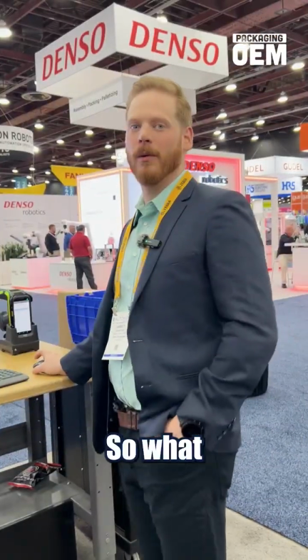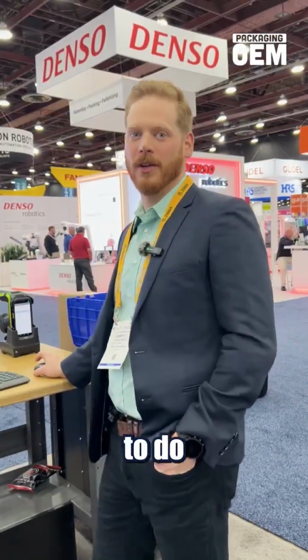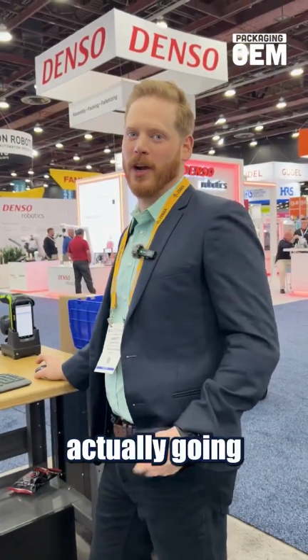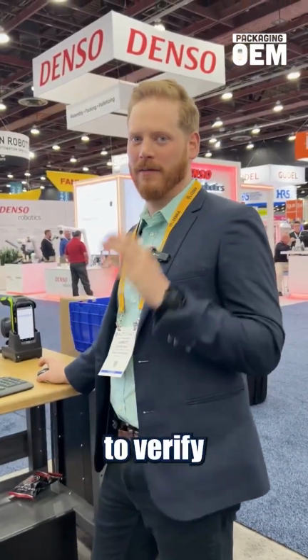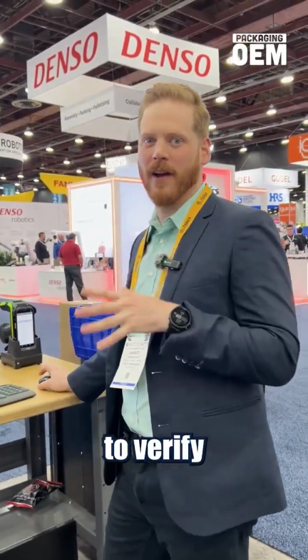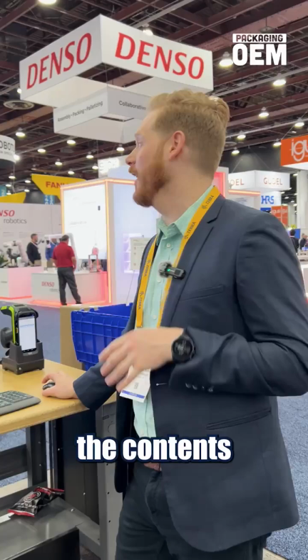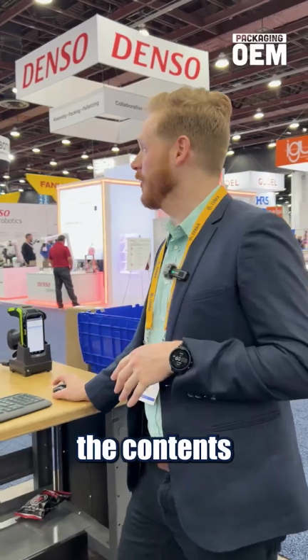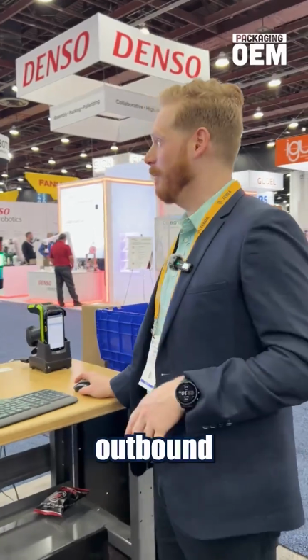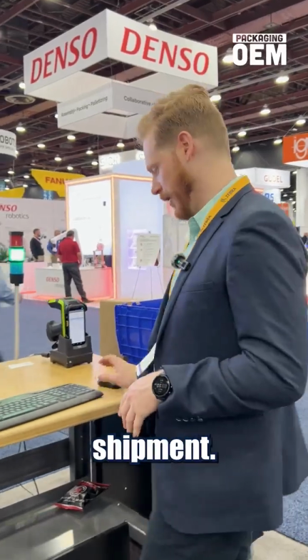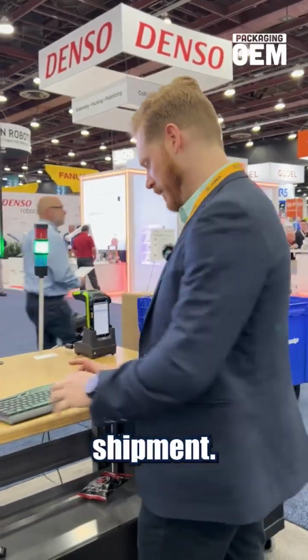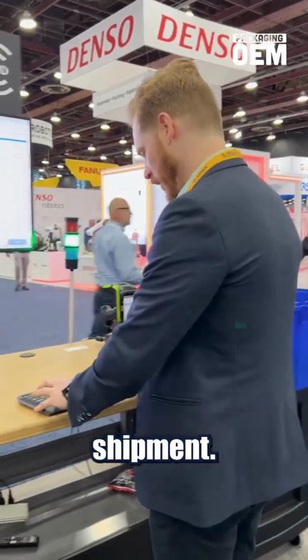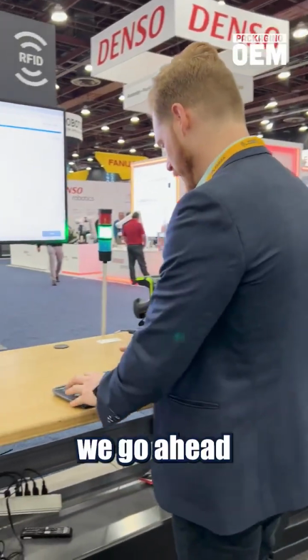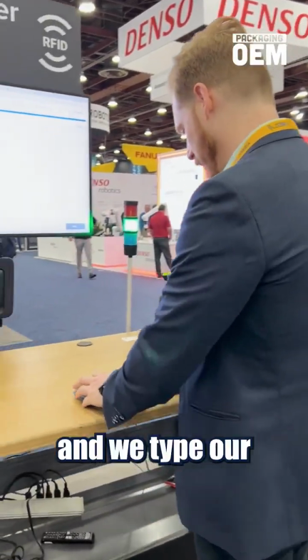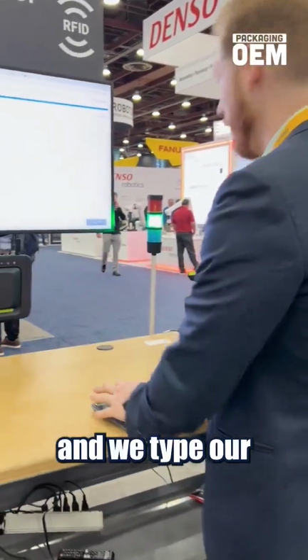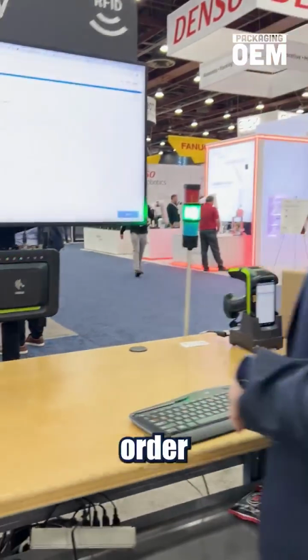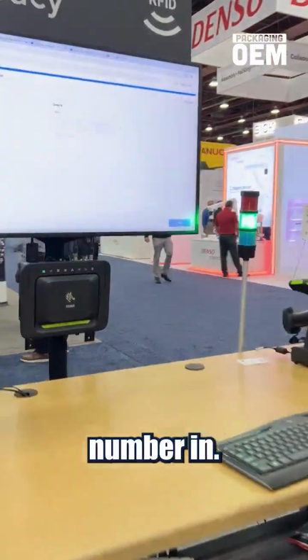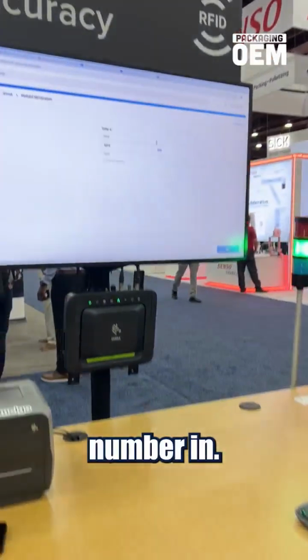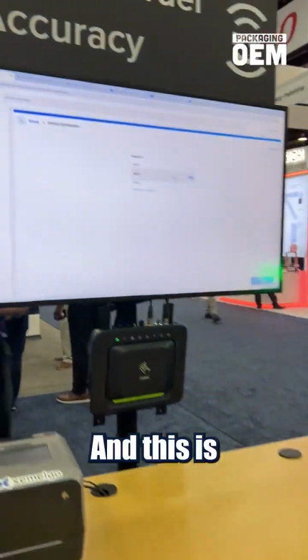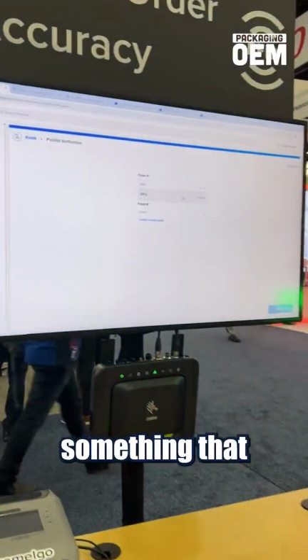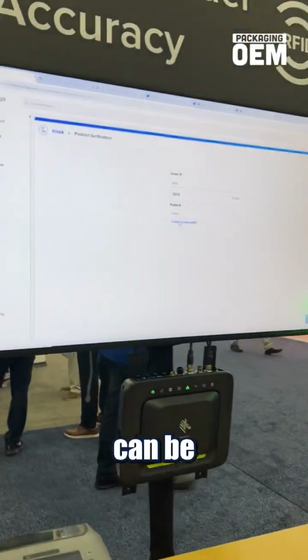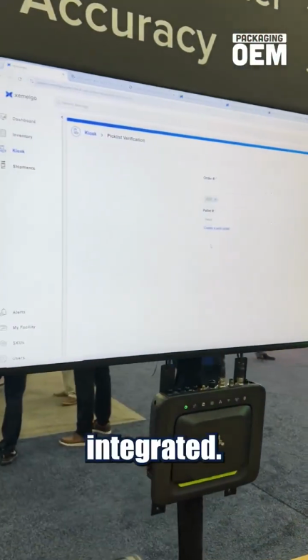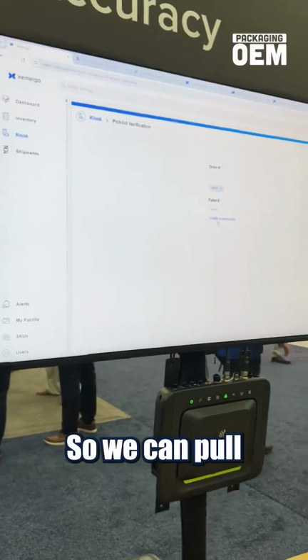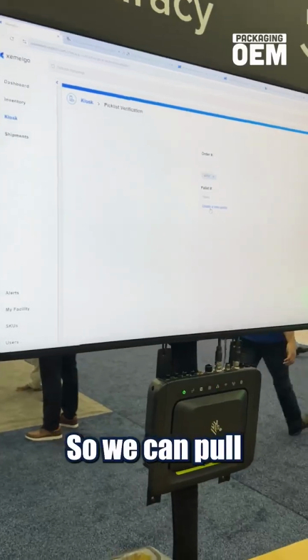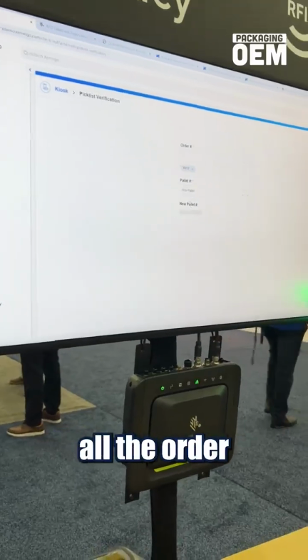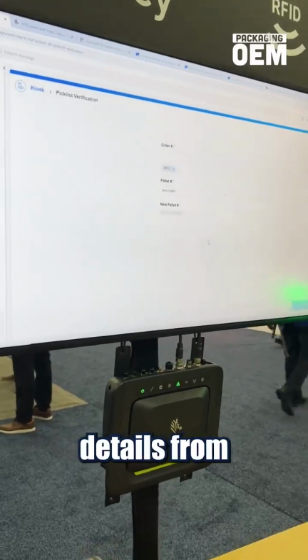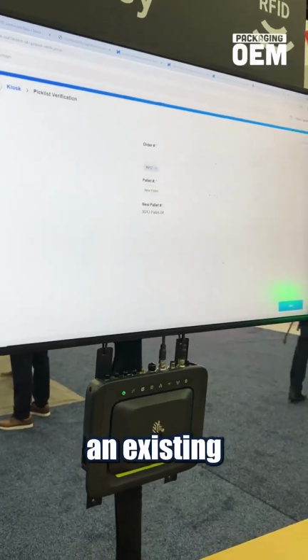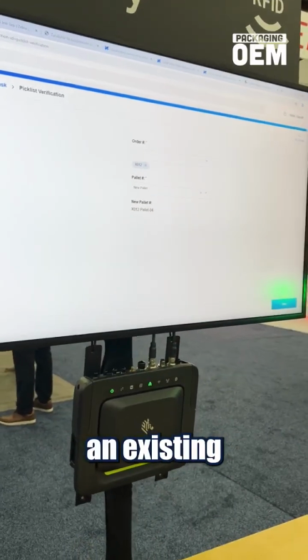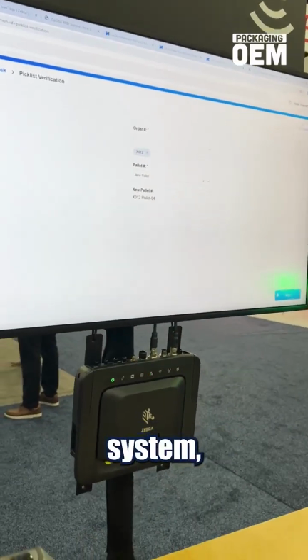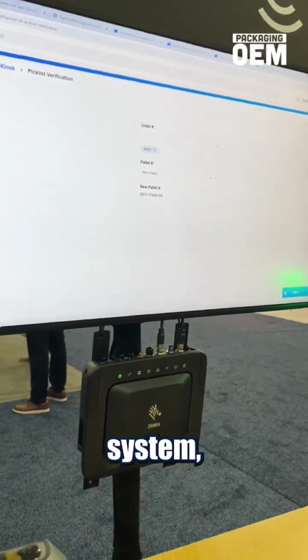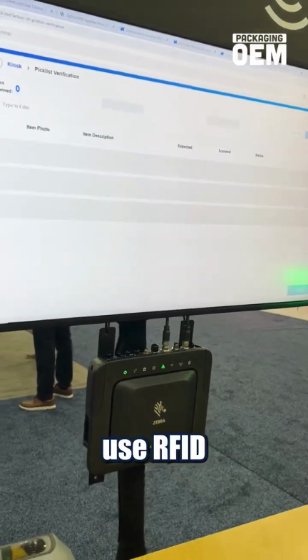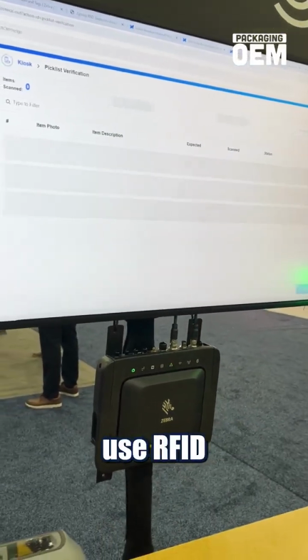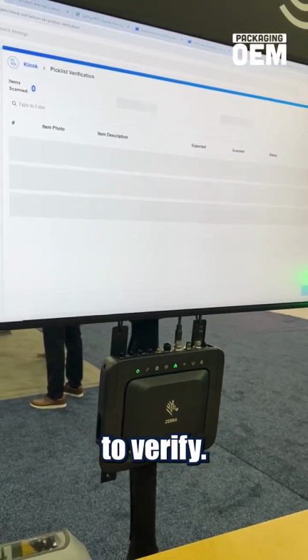What we're going to do is actually verify the content of an outbound shipment. So if we go ahead and type our order number in — this is something that can be integrated so we can pull all the order details from an existing system — and use RFID to verify.